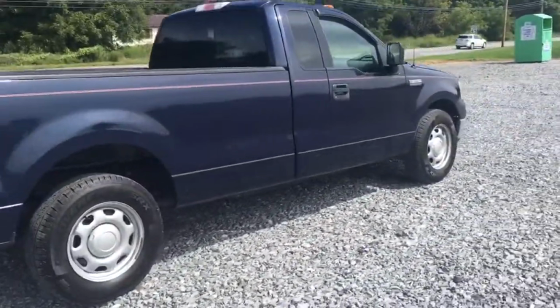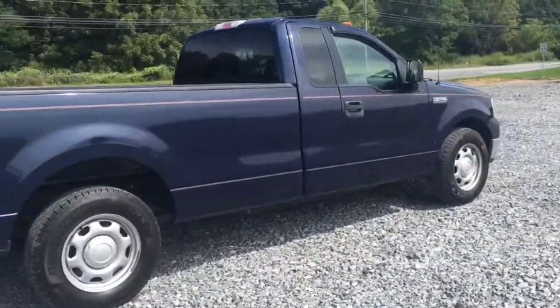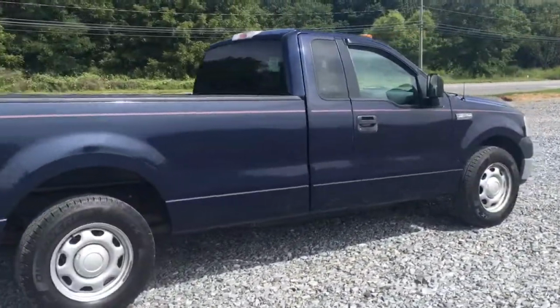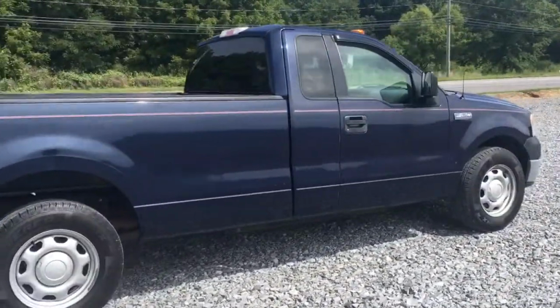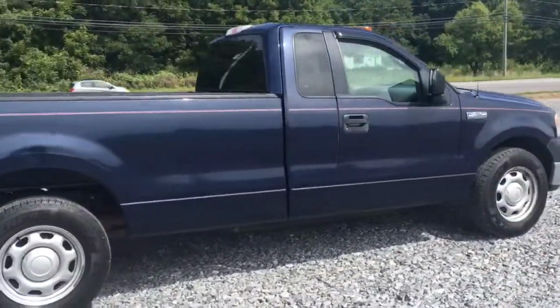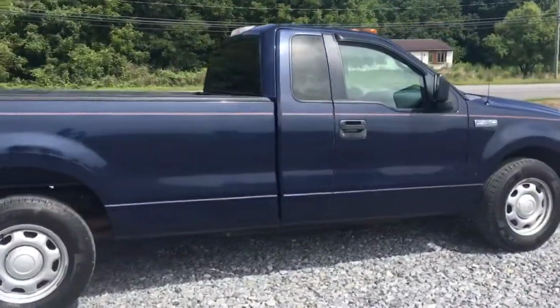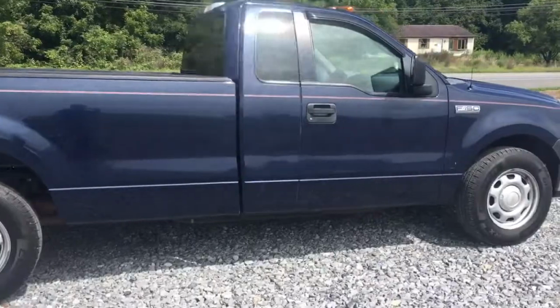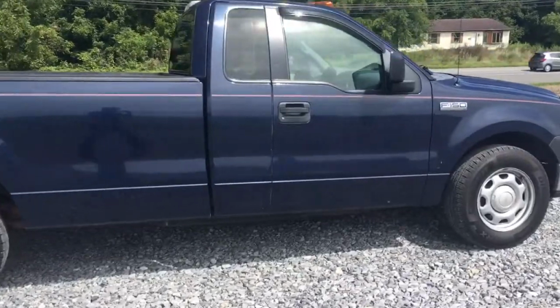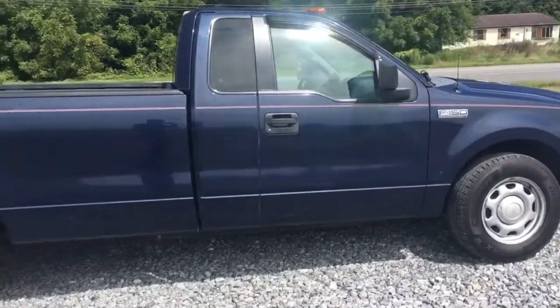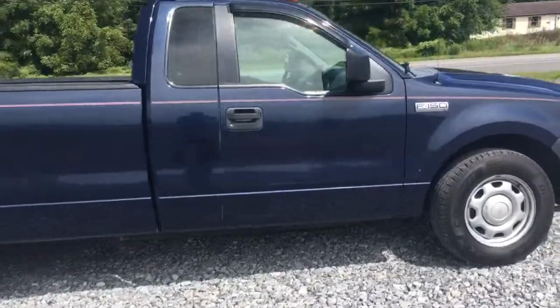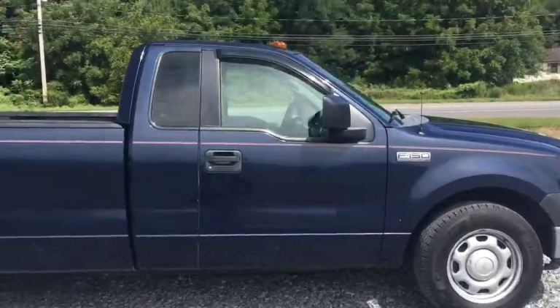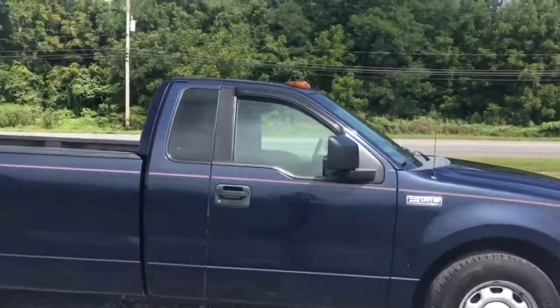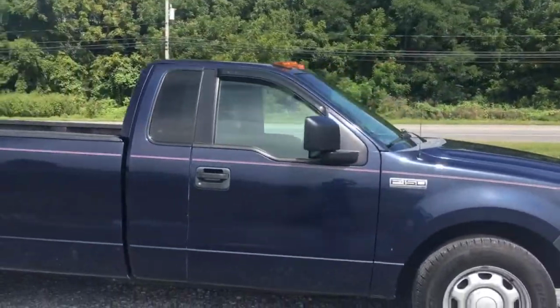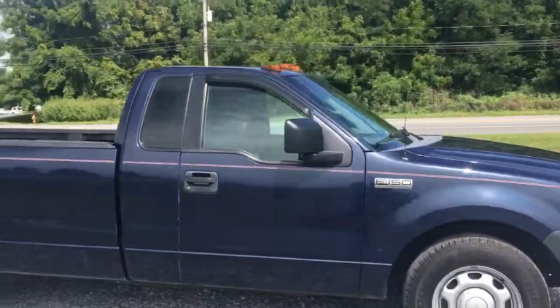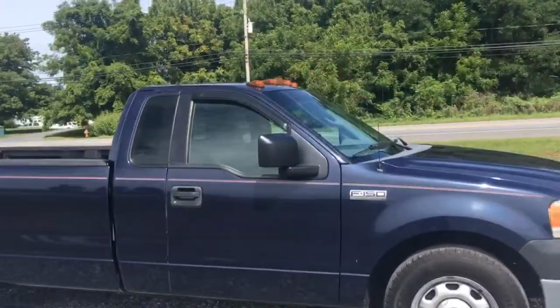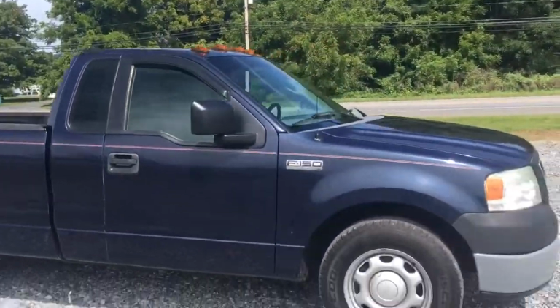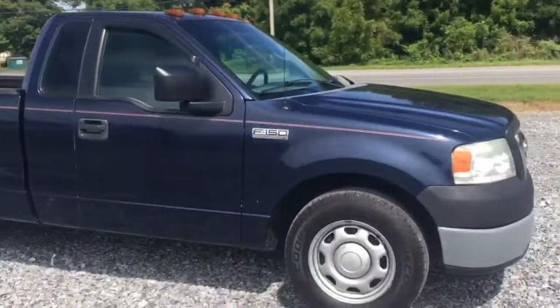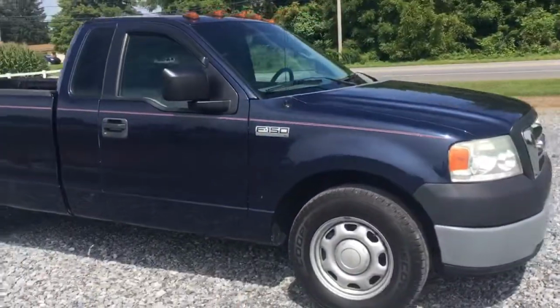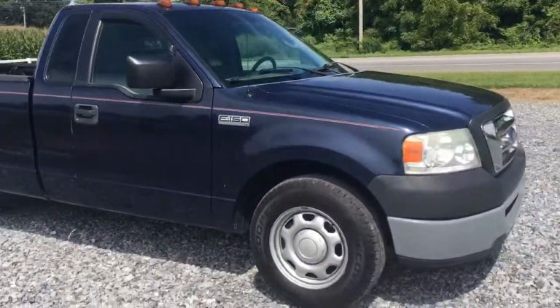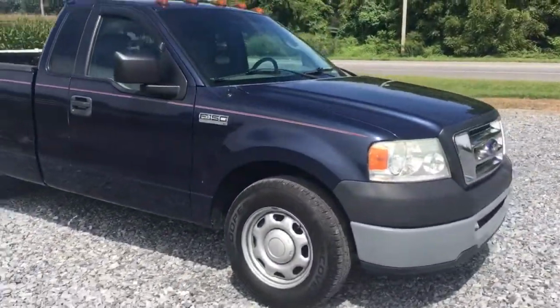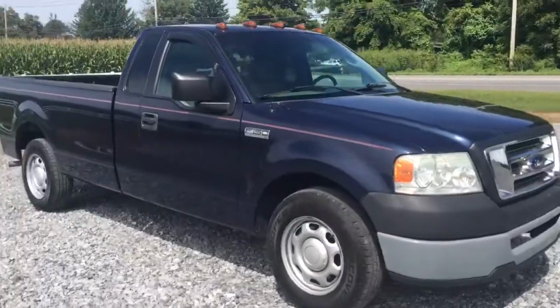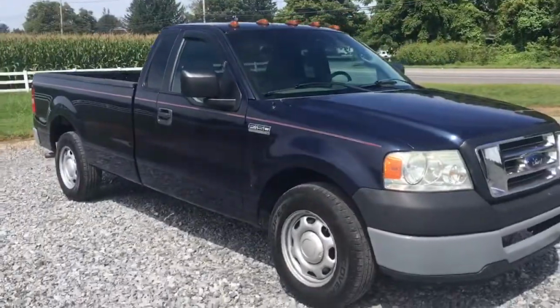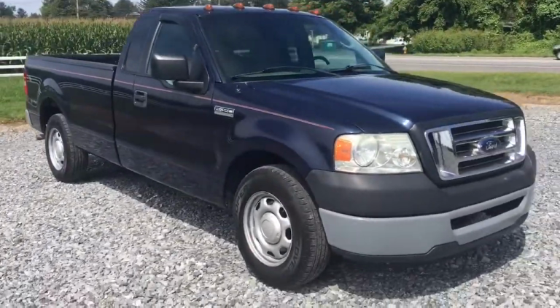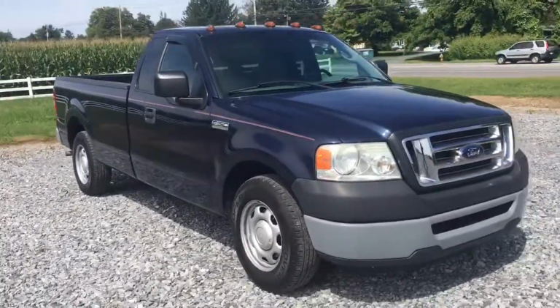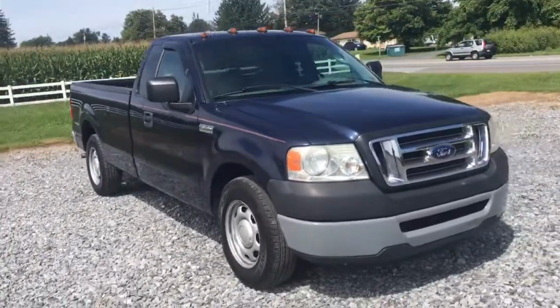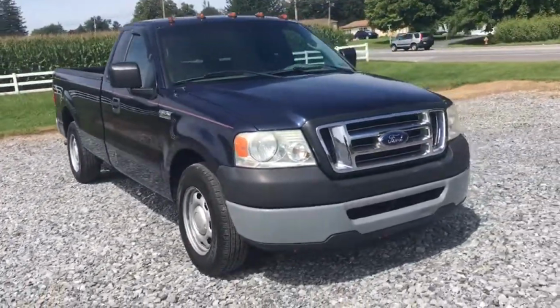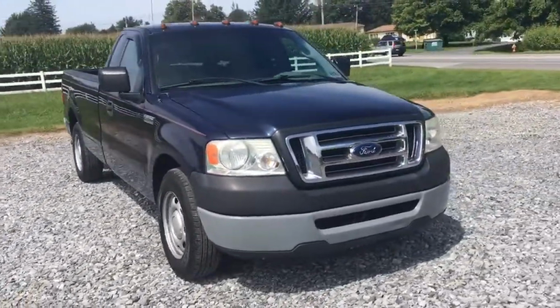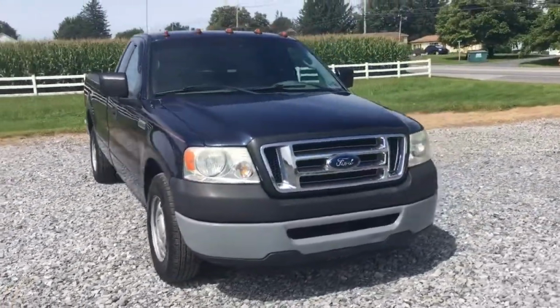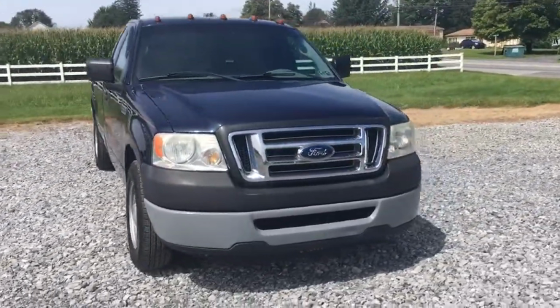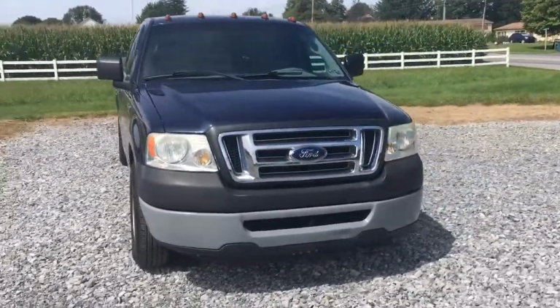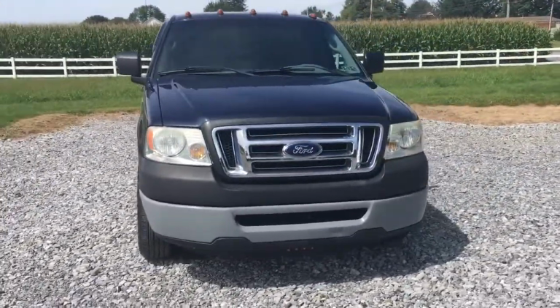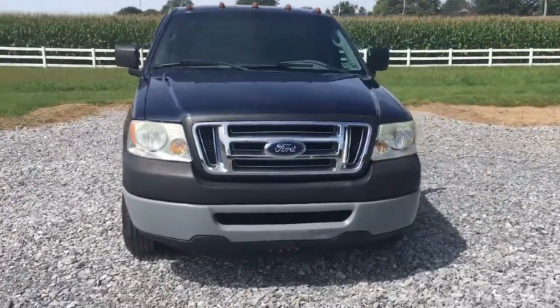Stick shift truck. It's got the lights on the top which is pretty cool. I guess when you're towing stuff you want those lights — there's the trailer lights. Very cool stuff.